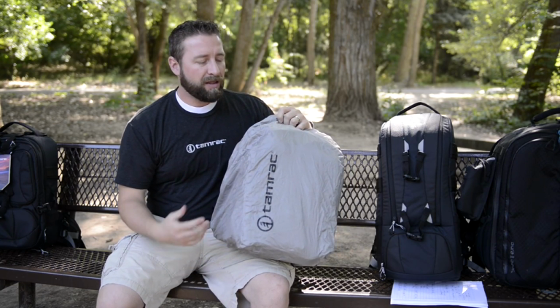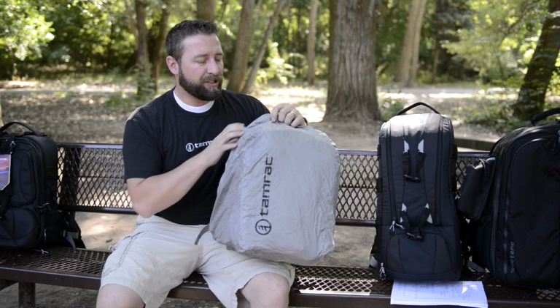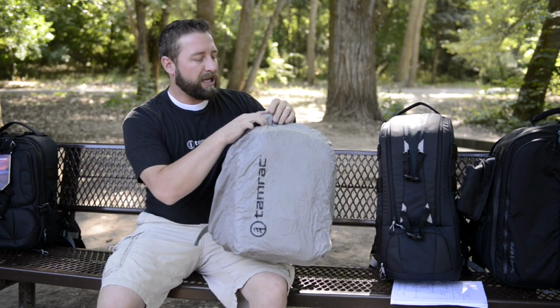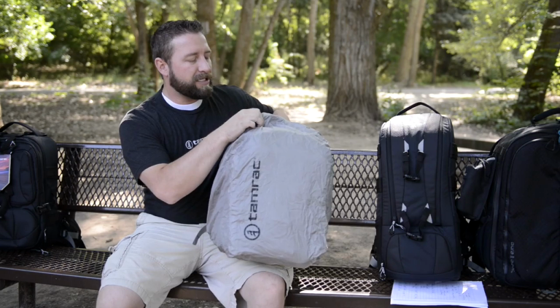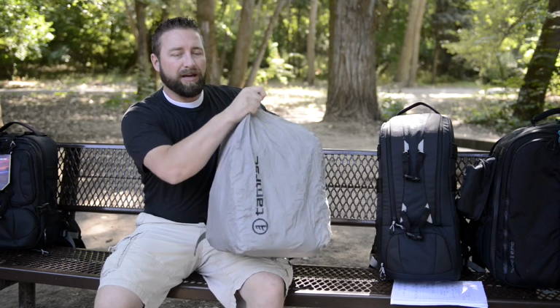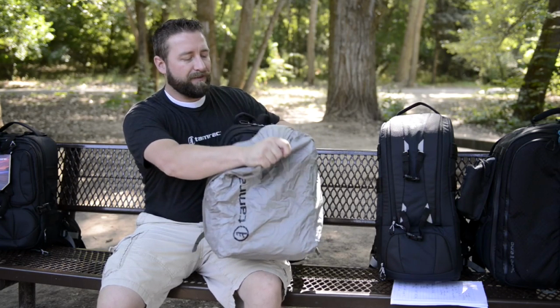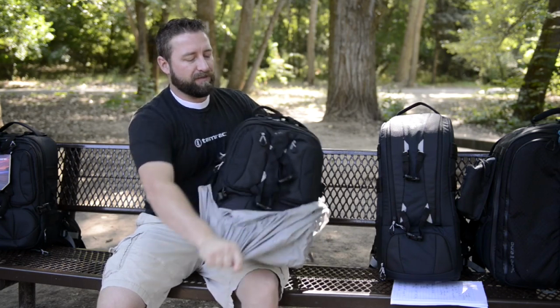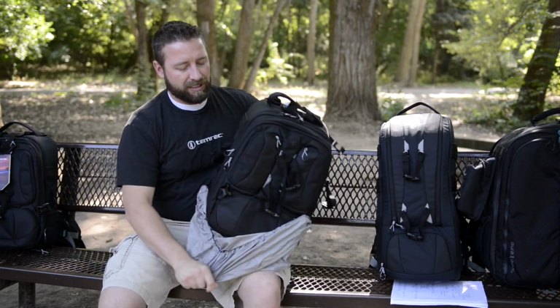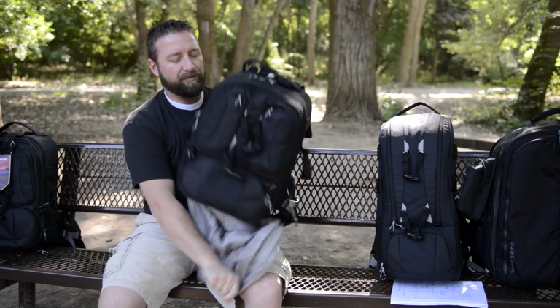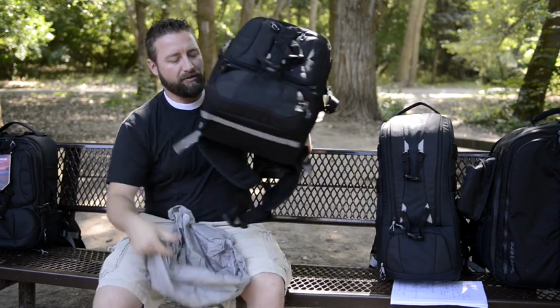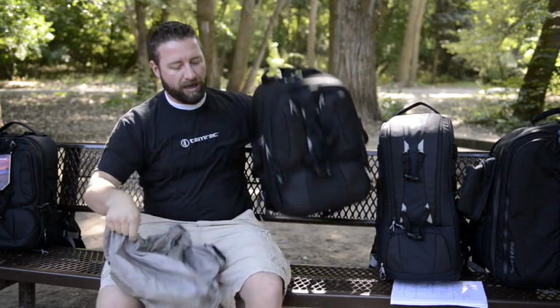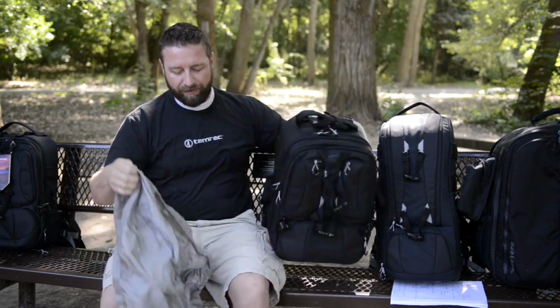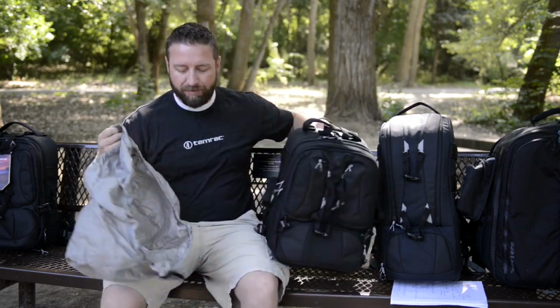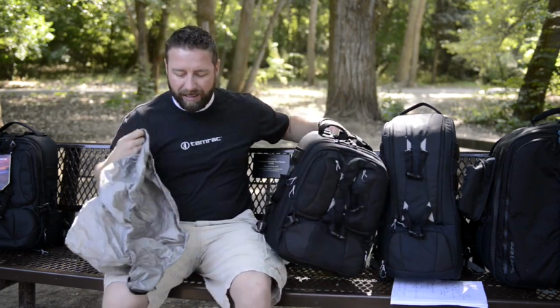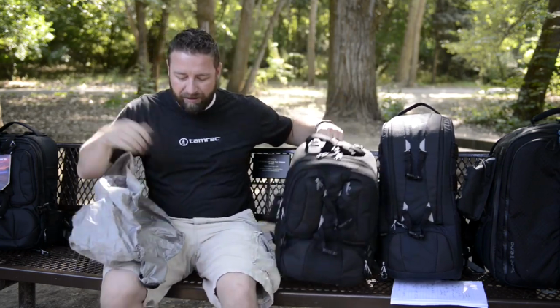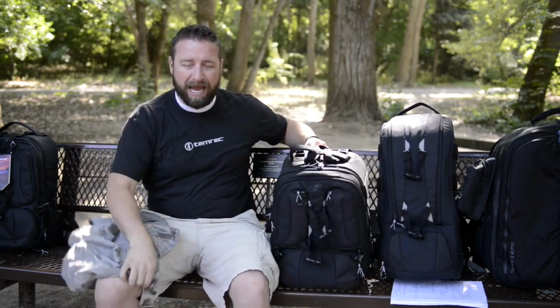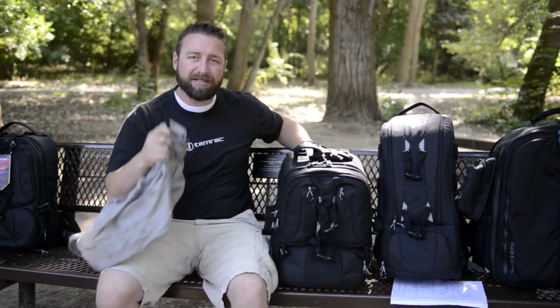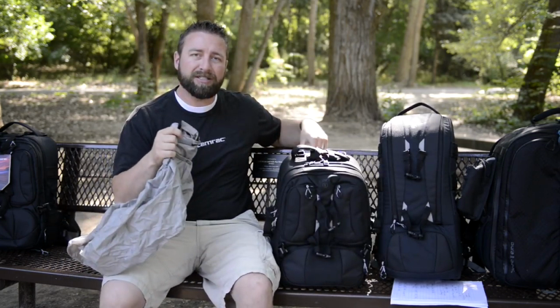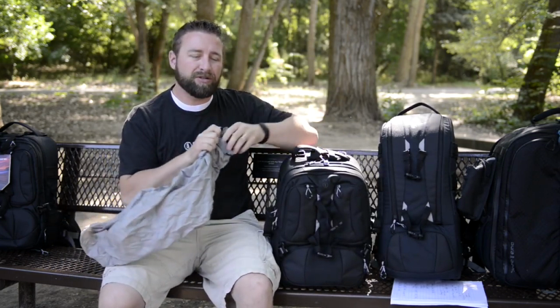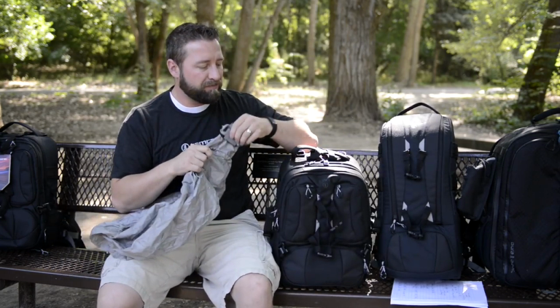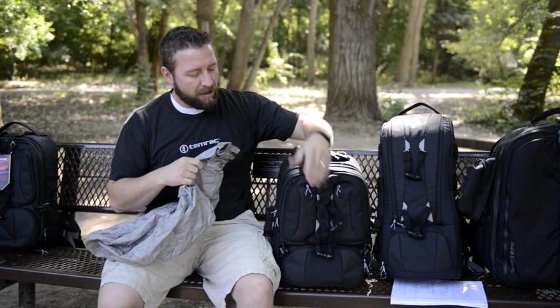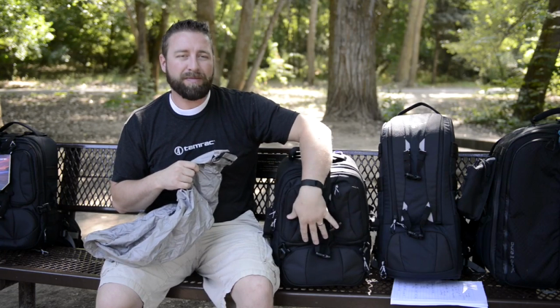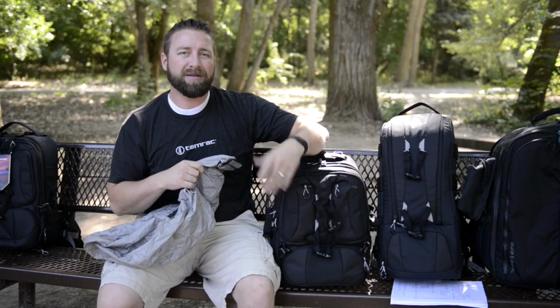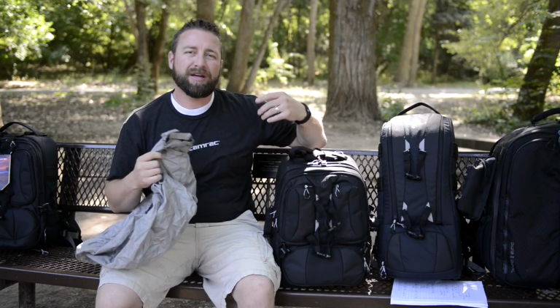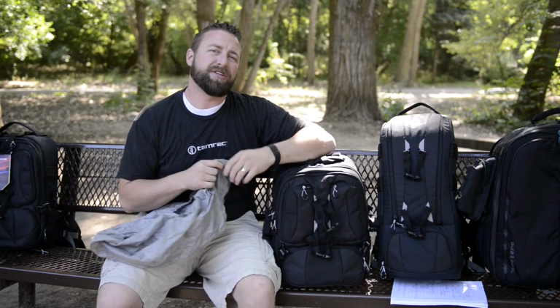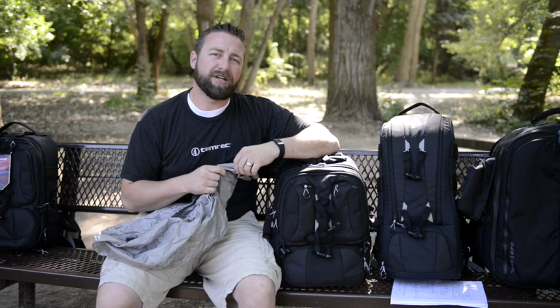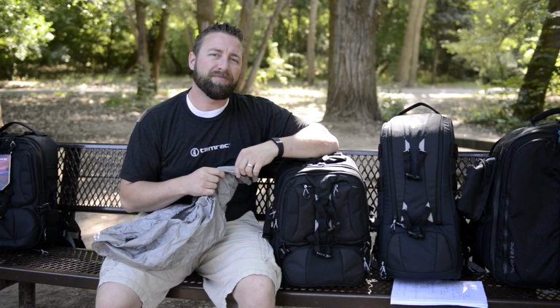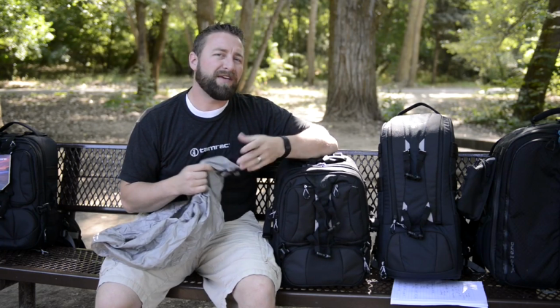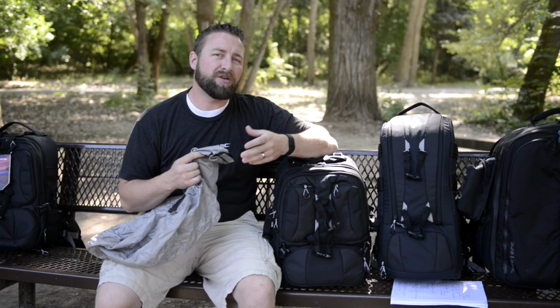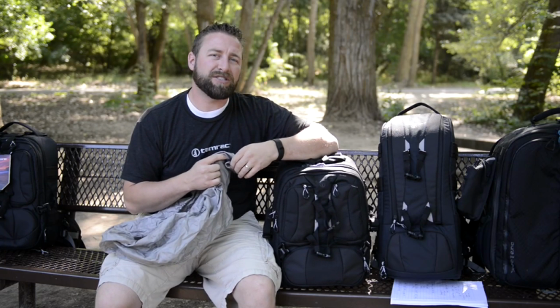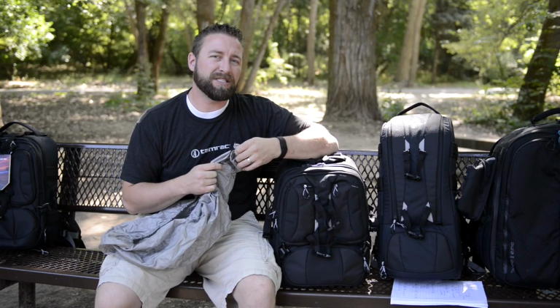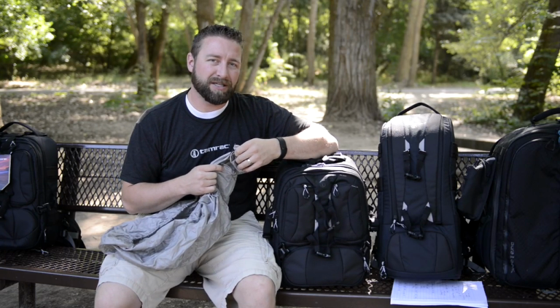When you're ready to take it off, it just comes right off, goes back in that little bag that's already sewn to it, put it back in the pocket, and you're good to go. If you have any other questions, please let us know.